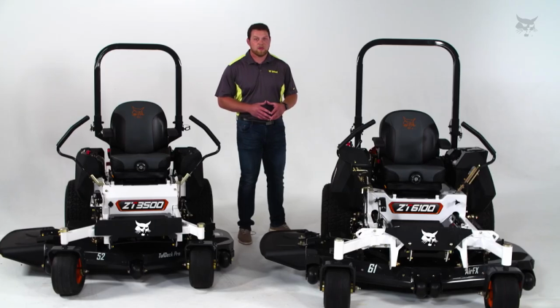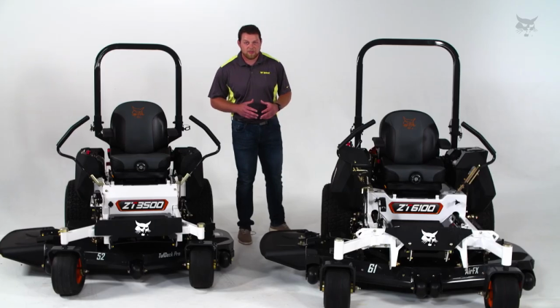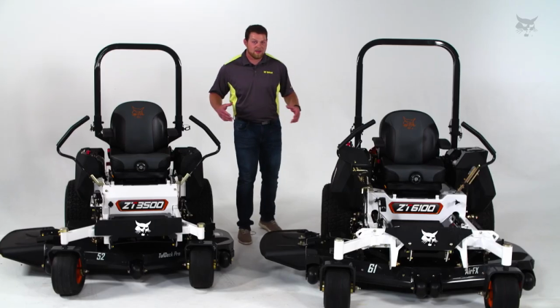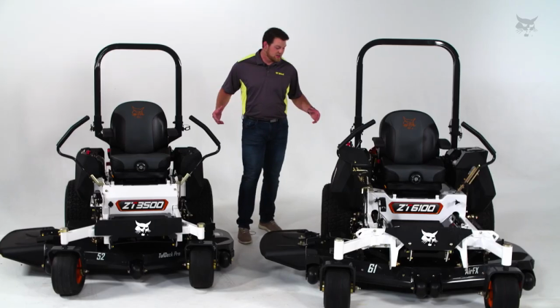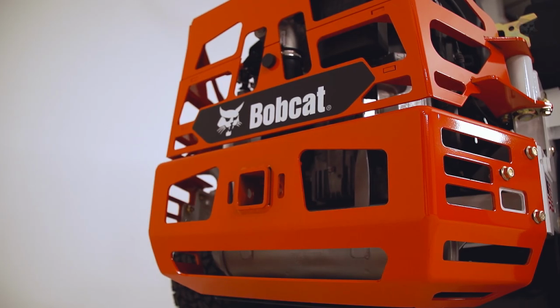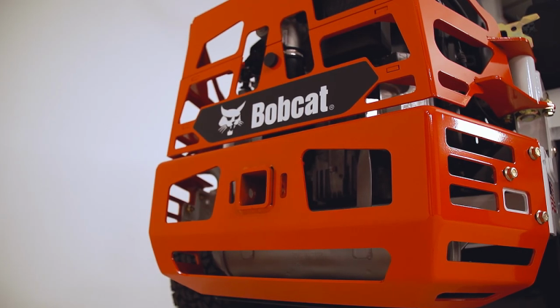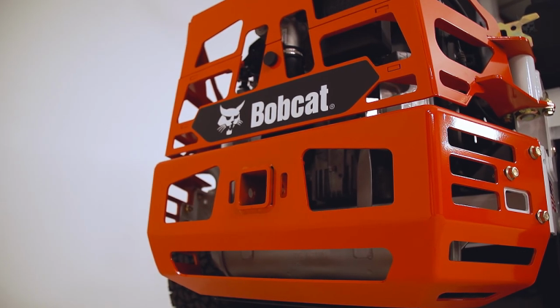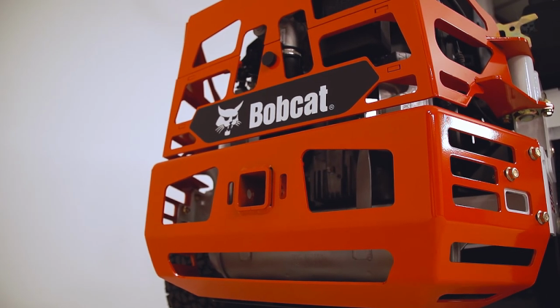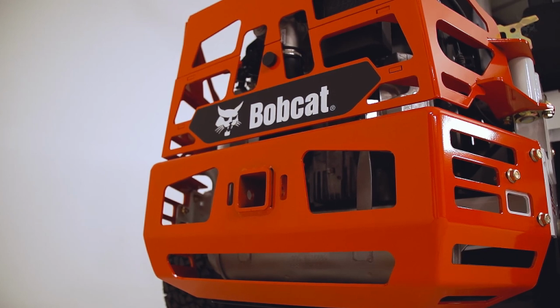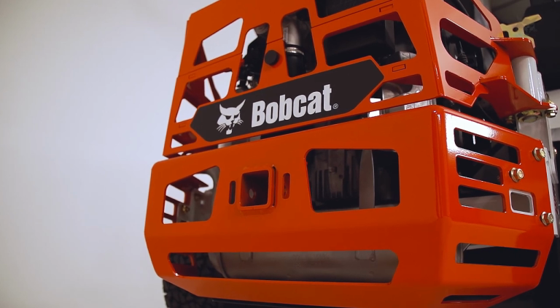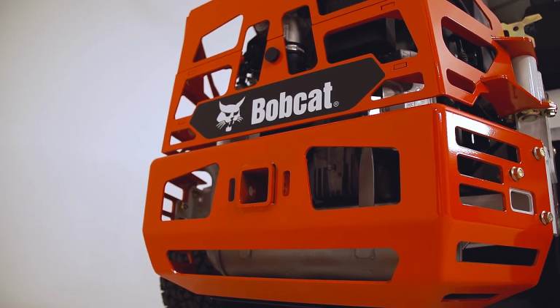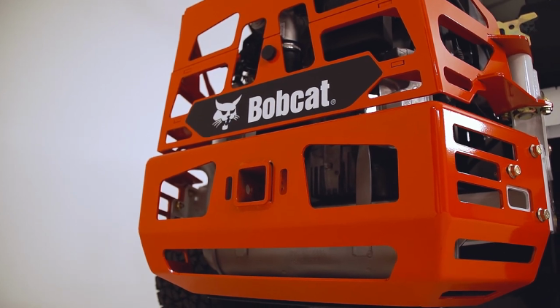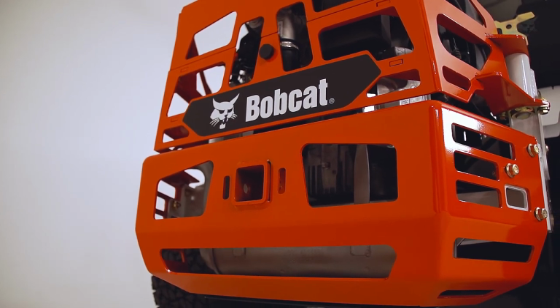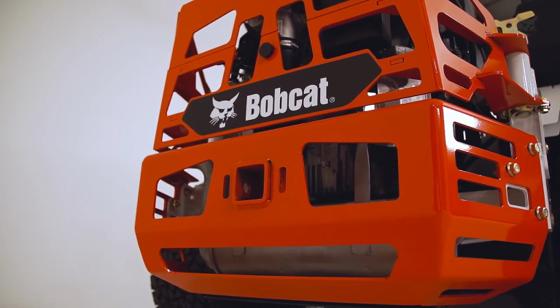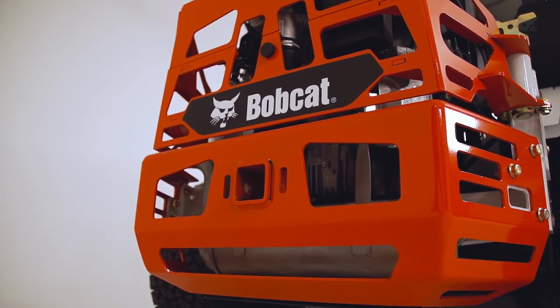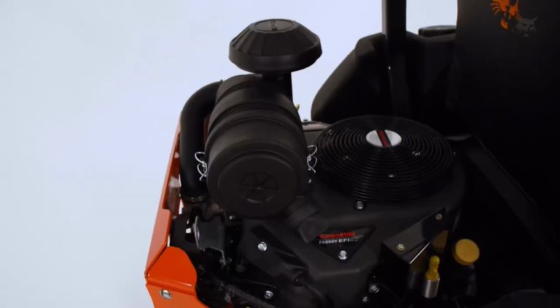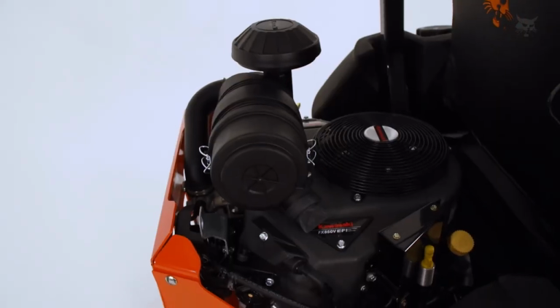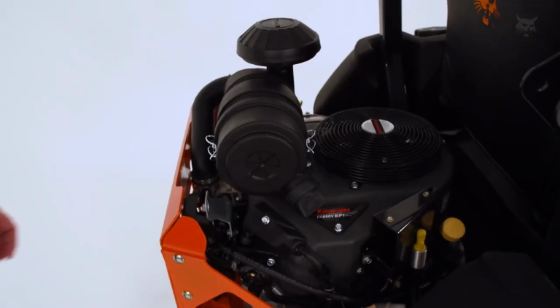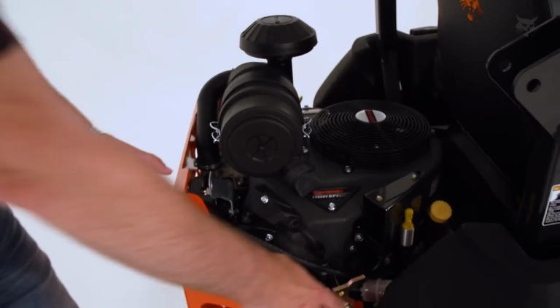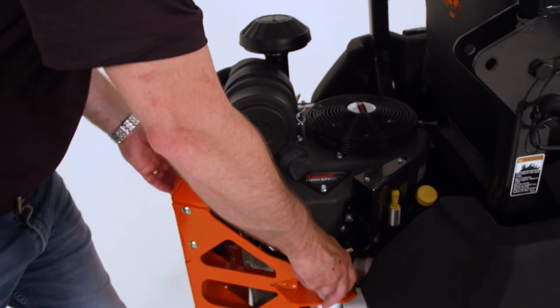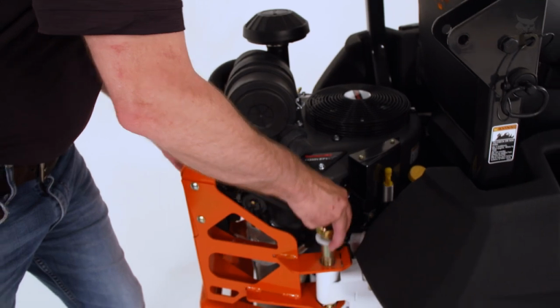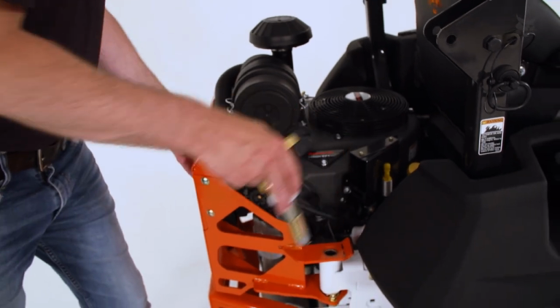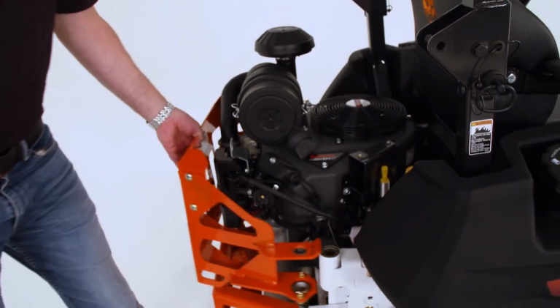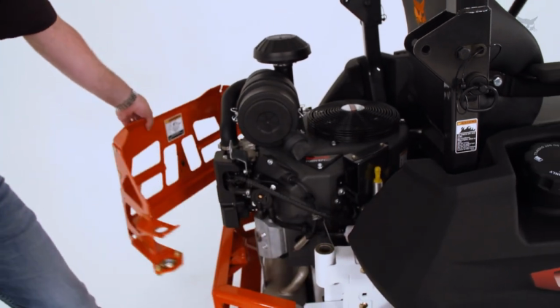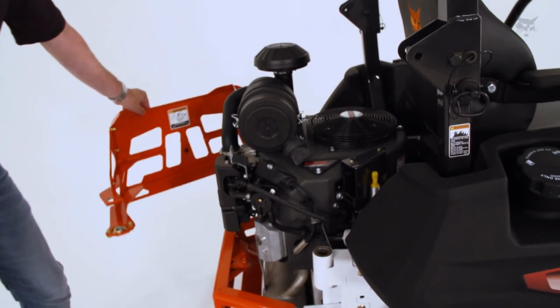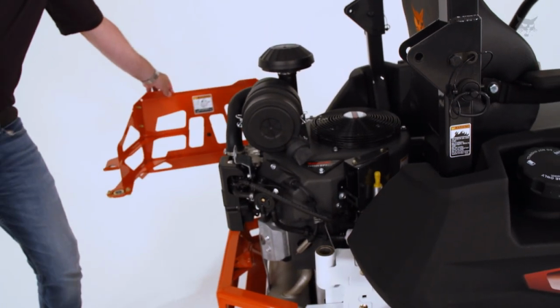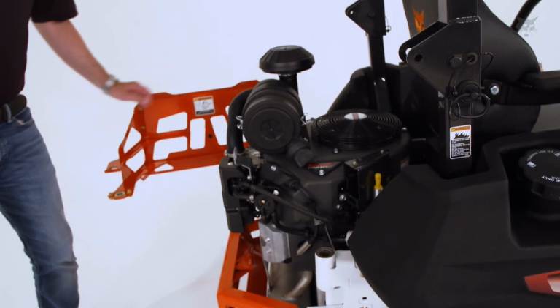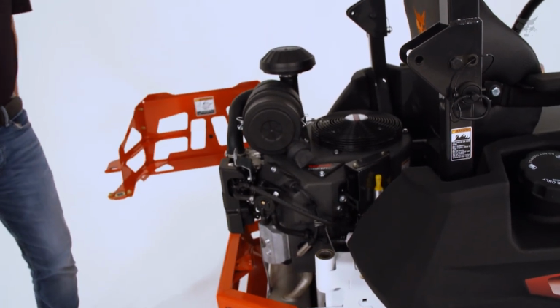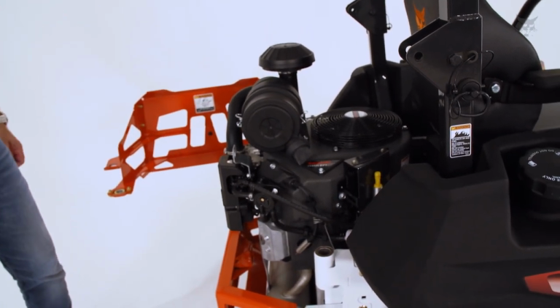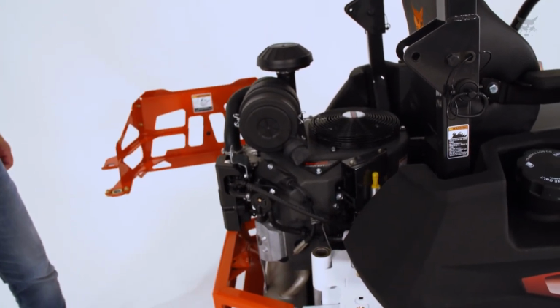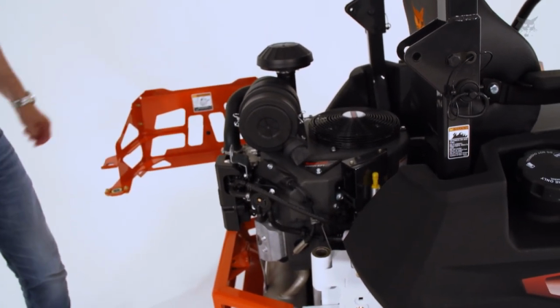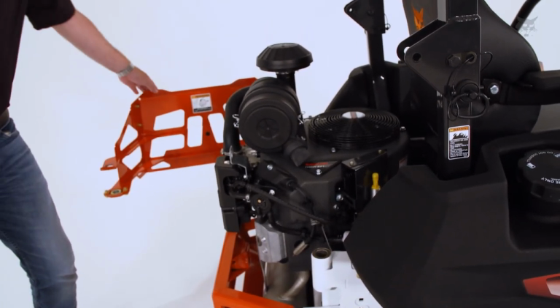Moving to the back of these machines, both the 3500 and 6000 have a bolt-on engine wrap, but the 6000 features a rotating rear bumper with a hitch receiver for improved serviceability.